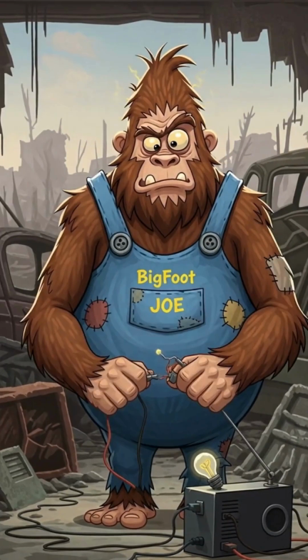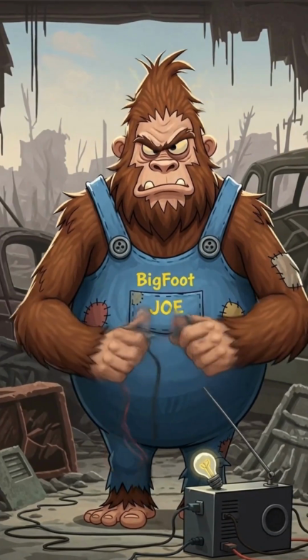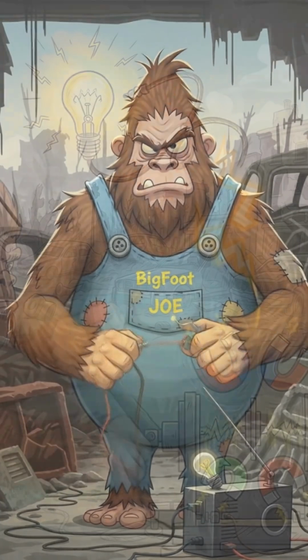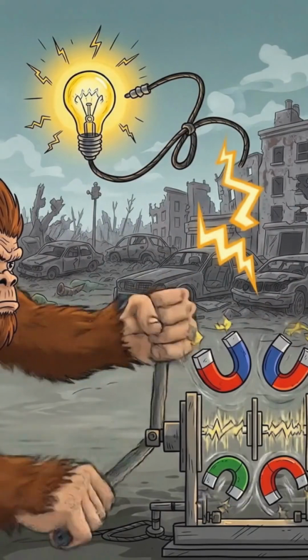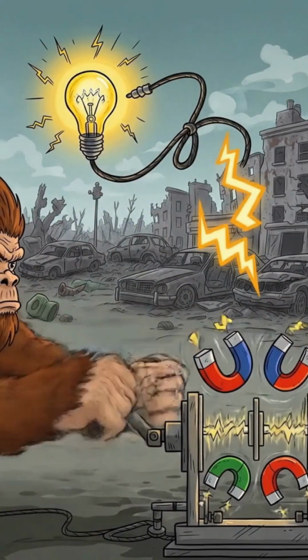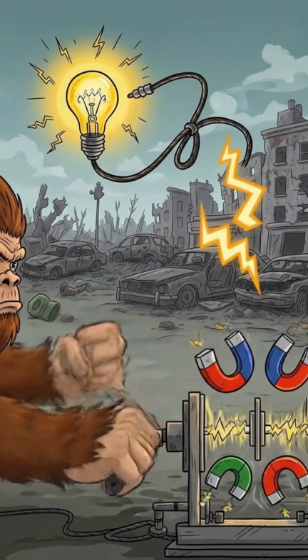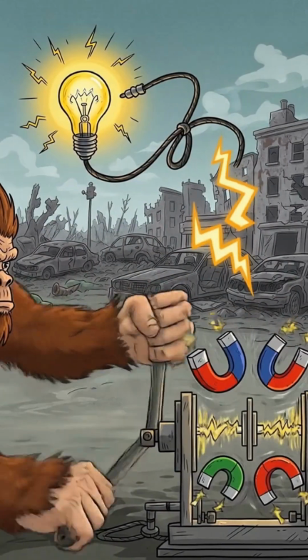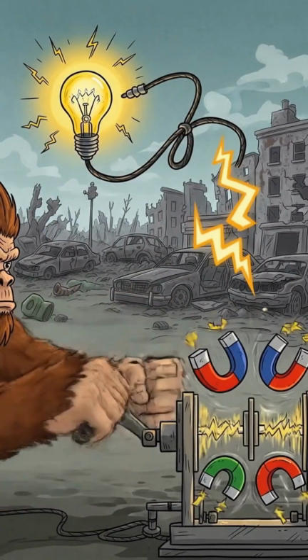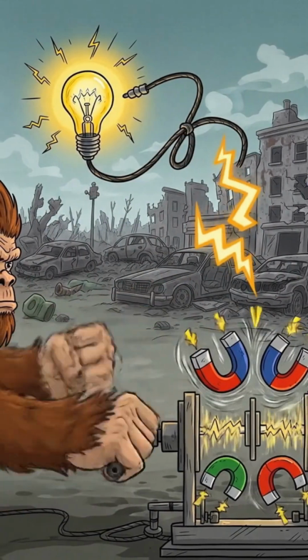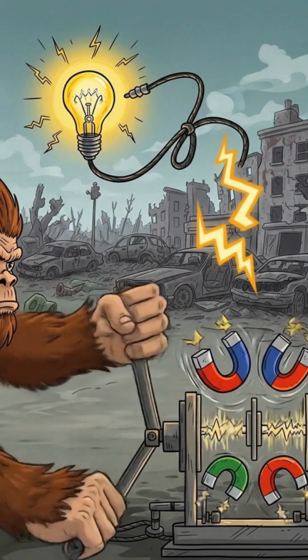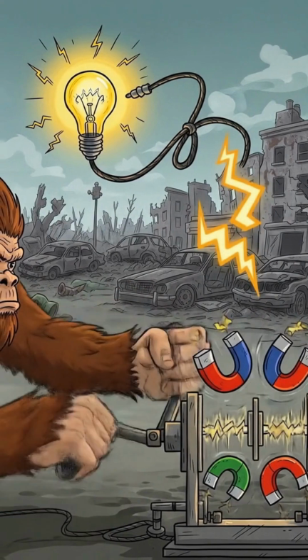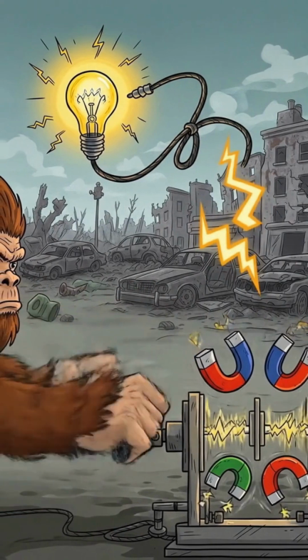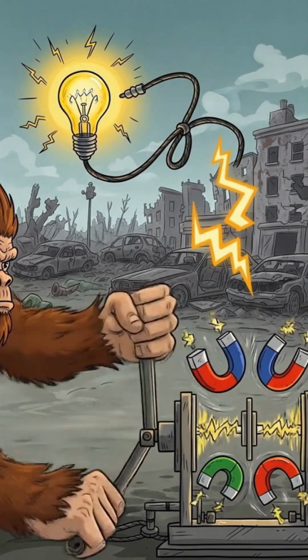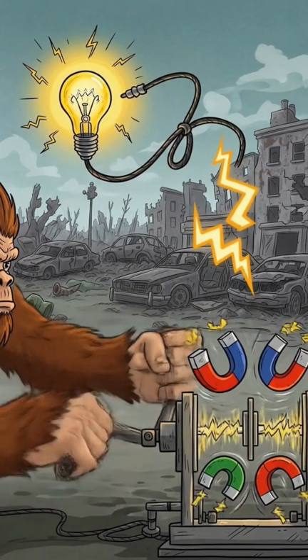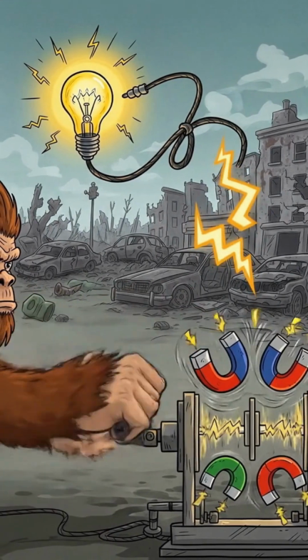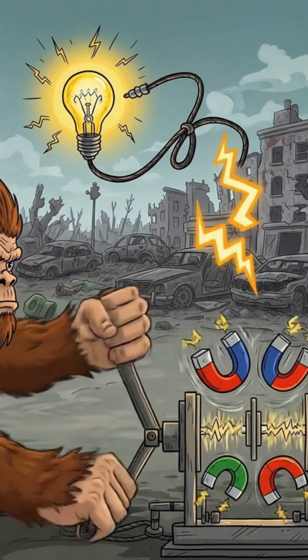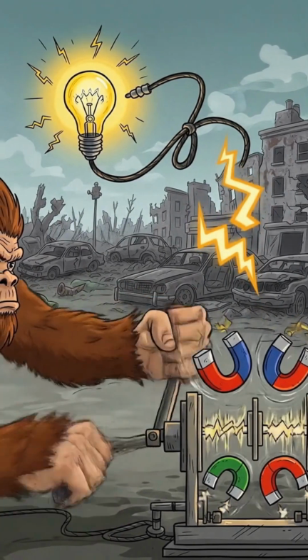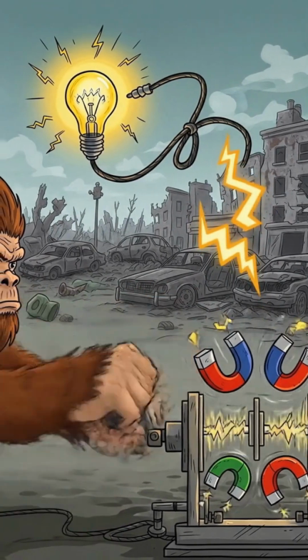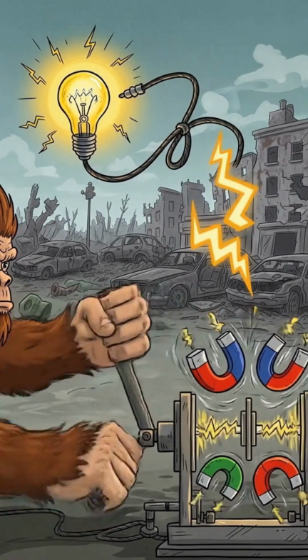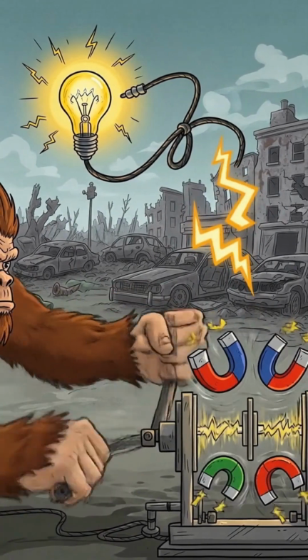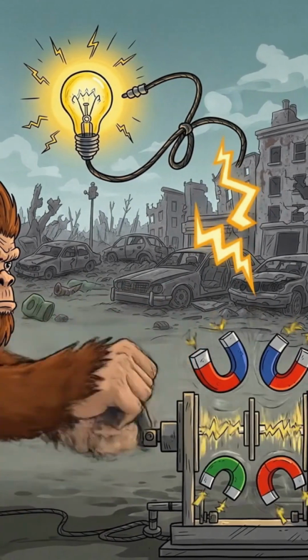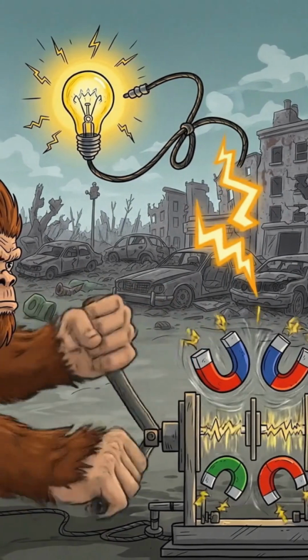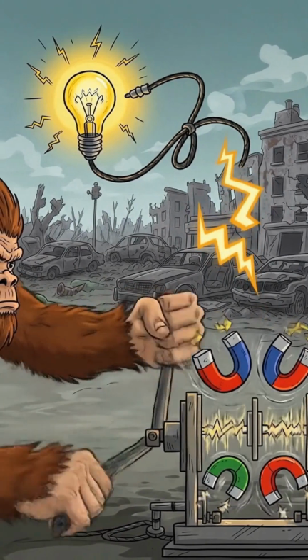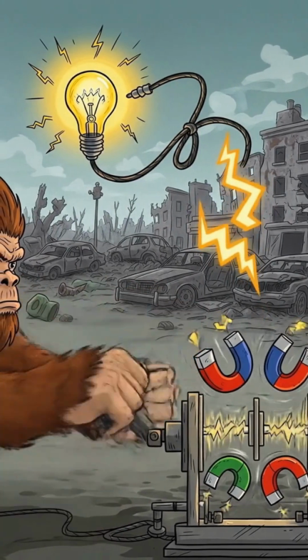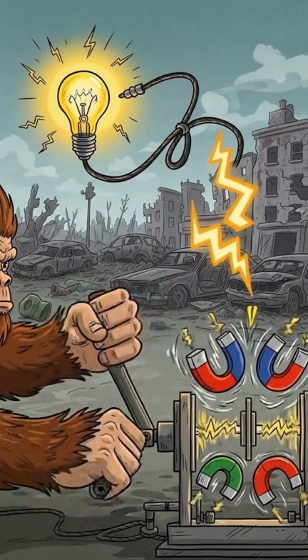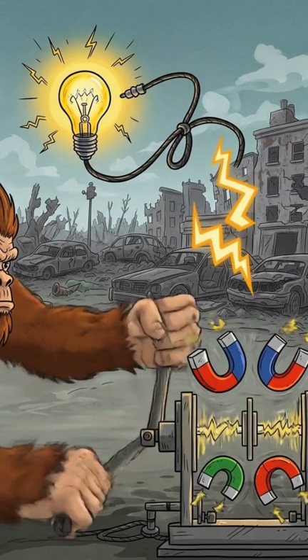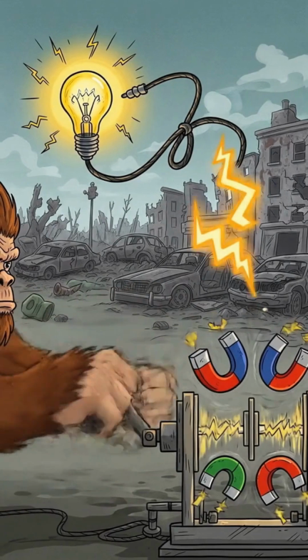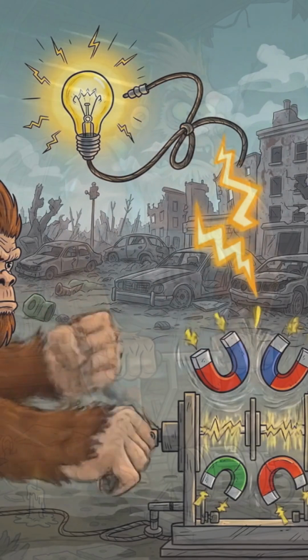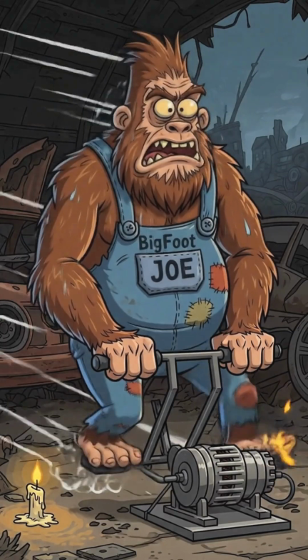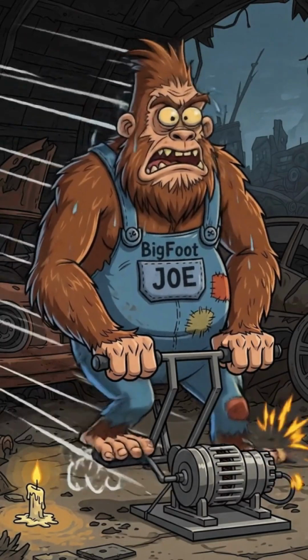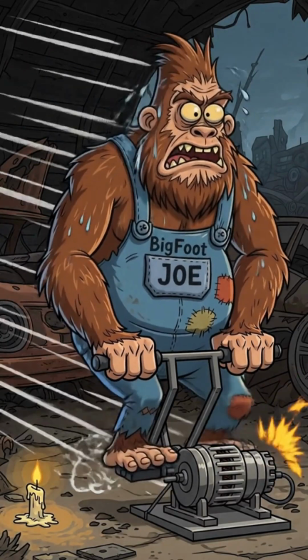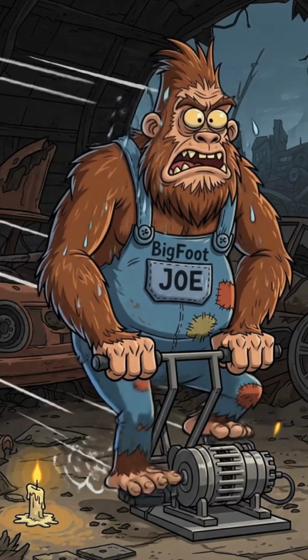Hook wires from the motor to whatever you want to charge. Yes, it's messy. Yes, you'll shock yourself. That's part of the fun. Now crank like your life depends on it — because it does.